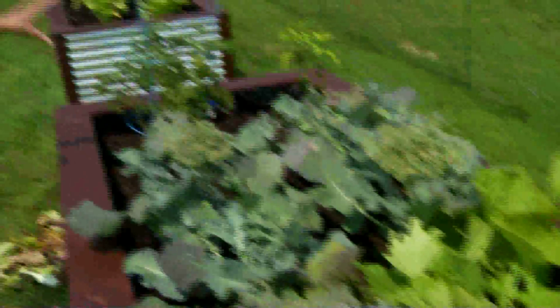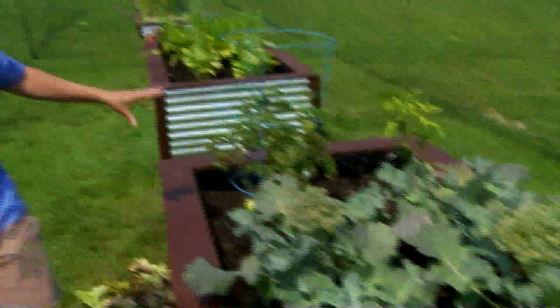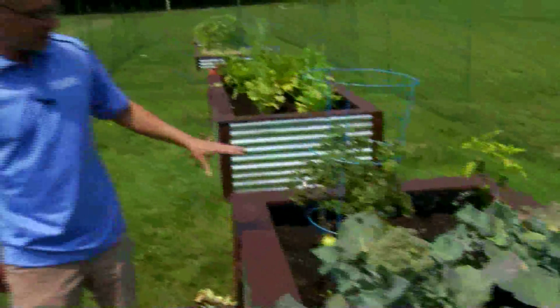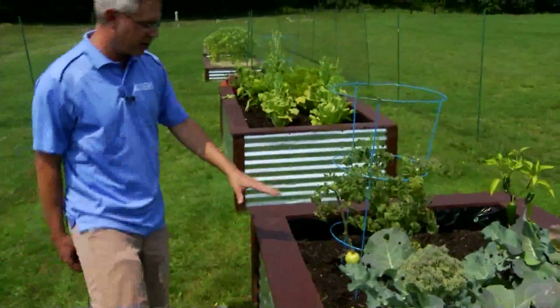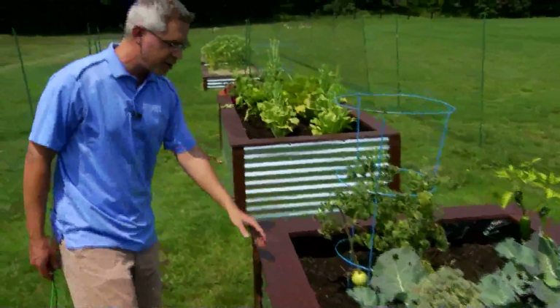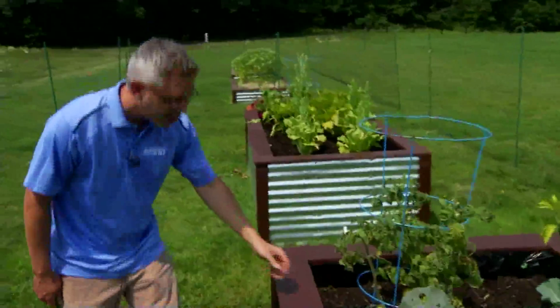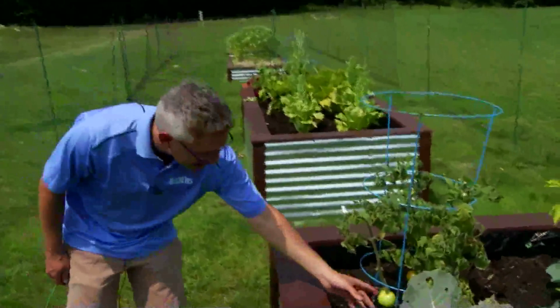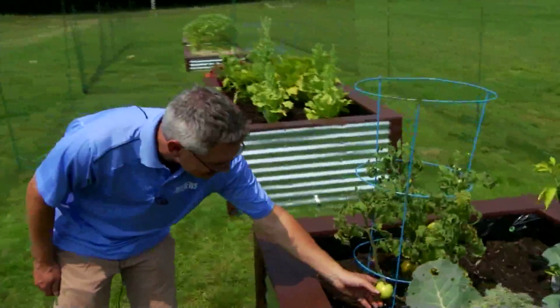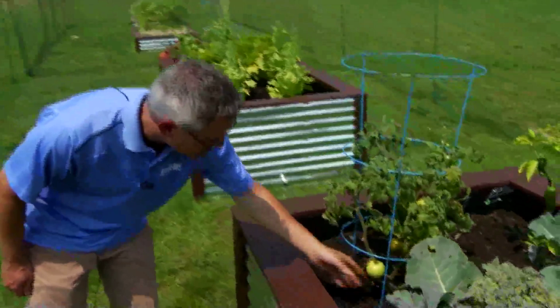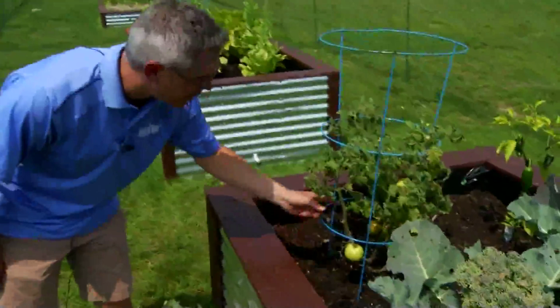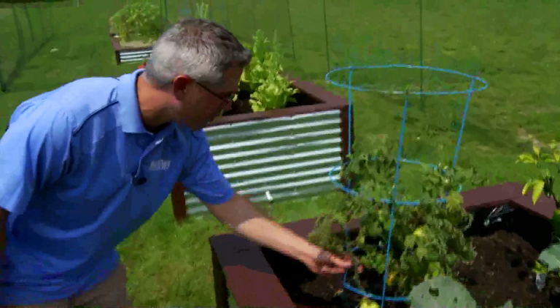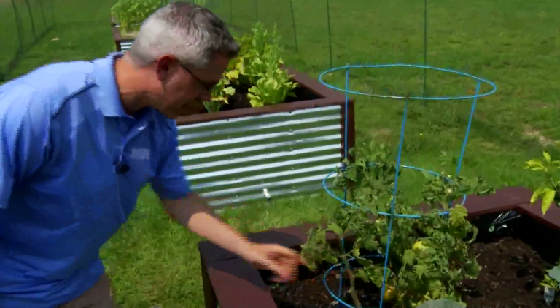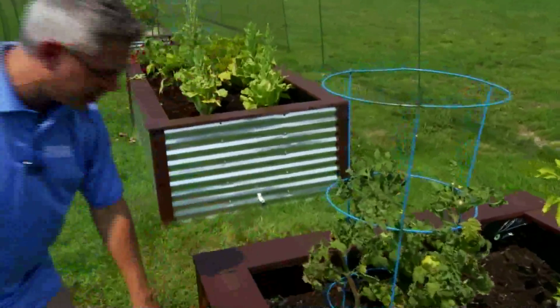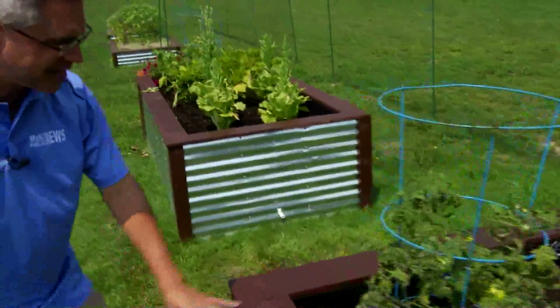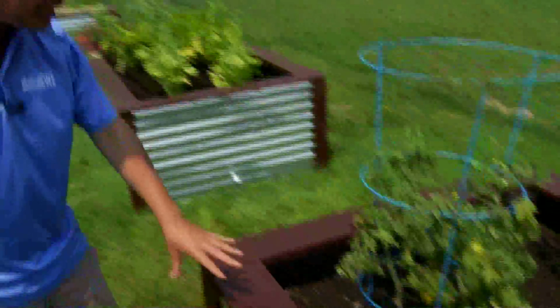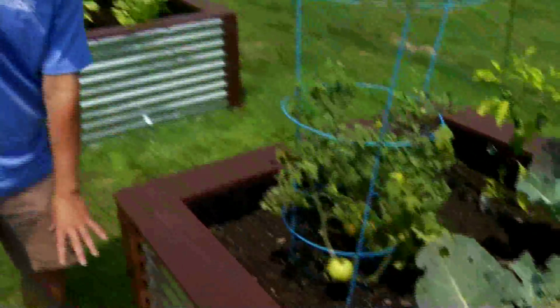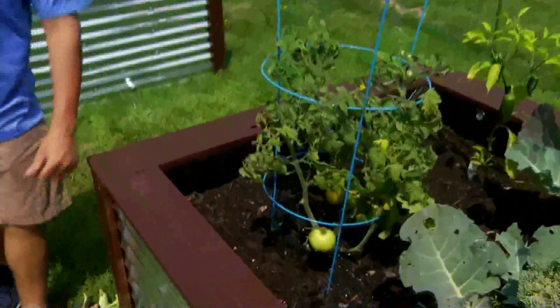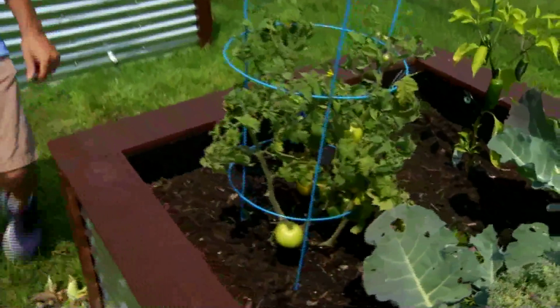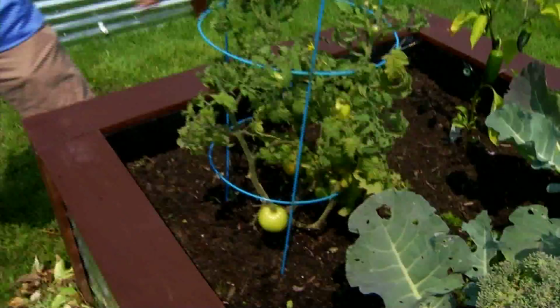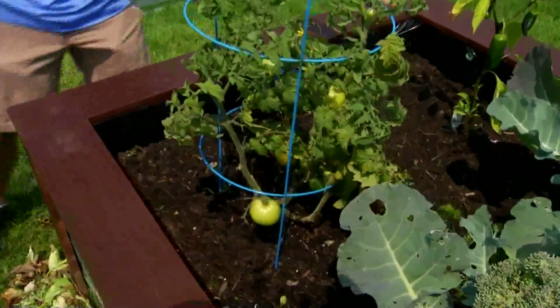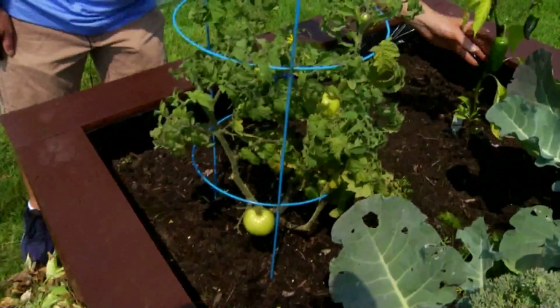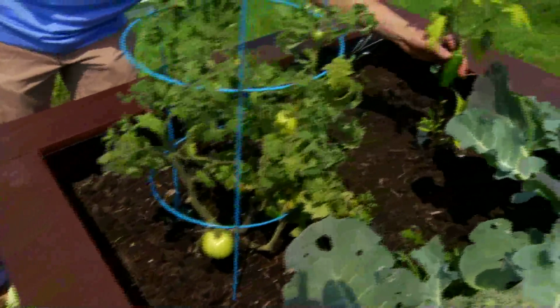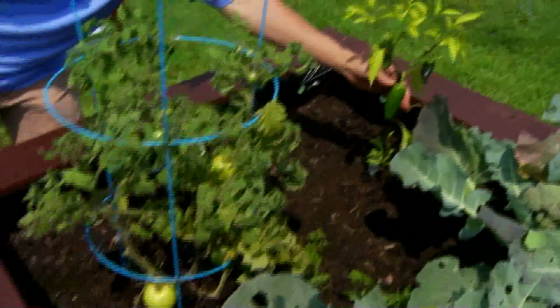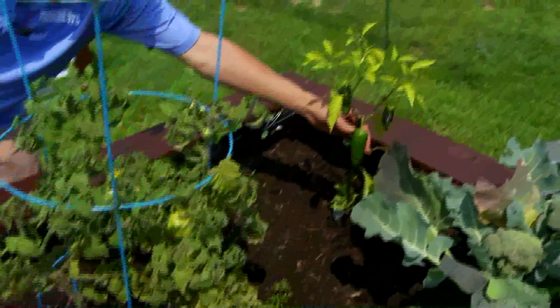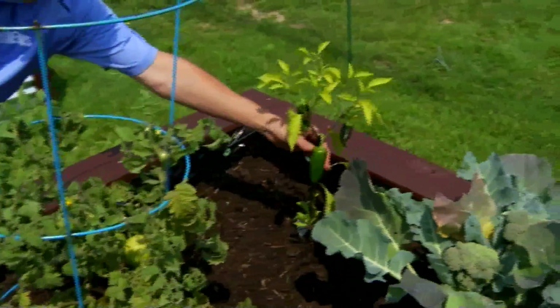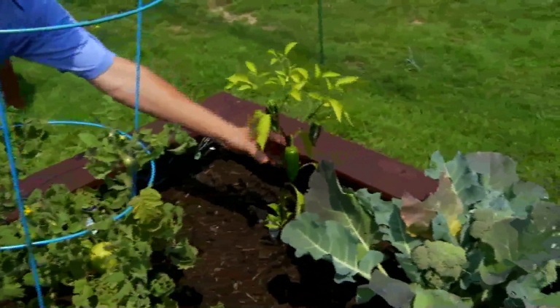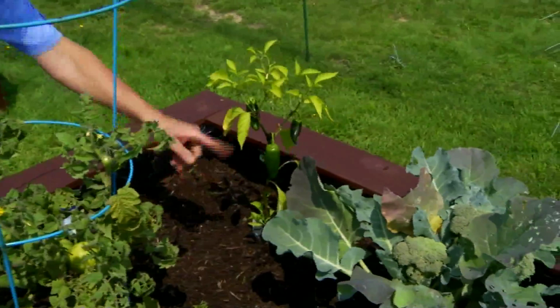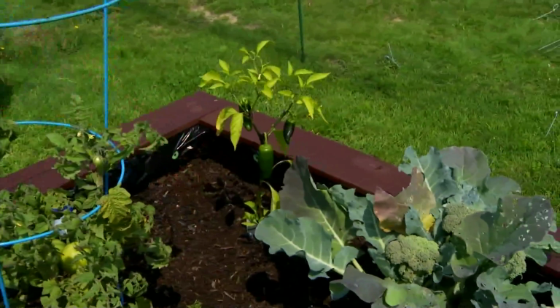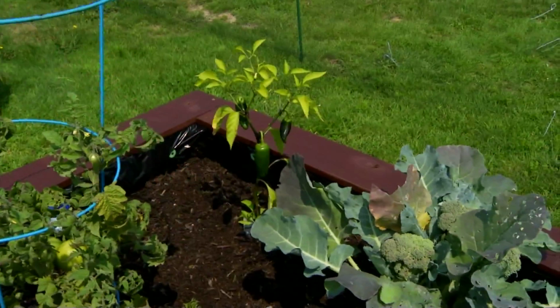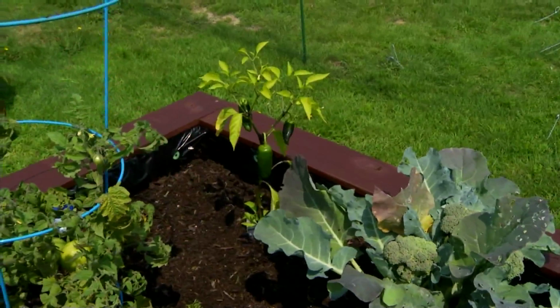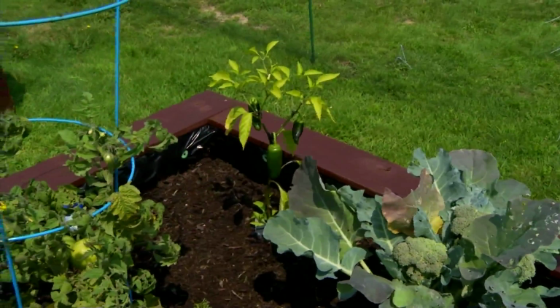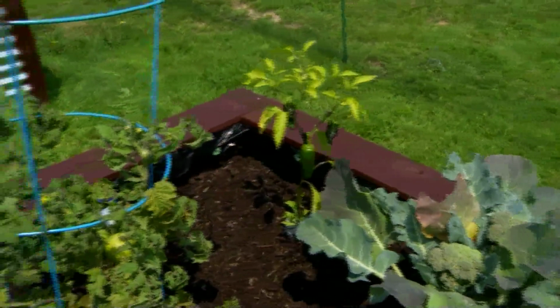The tomato plant is looking good. Beginning to see some ripening going on. I've already taken out some of the dead leaves, put them on the ground right here. Look at that pepper — fantastic. I'll be harvesting that guy in just a day or so.